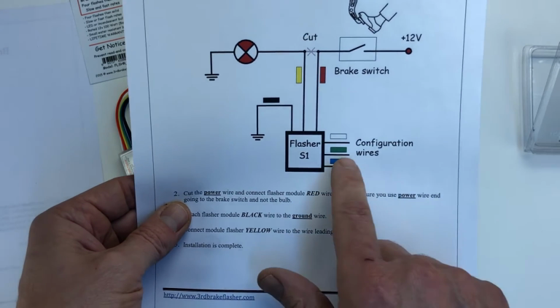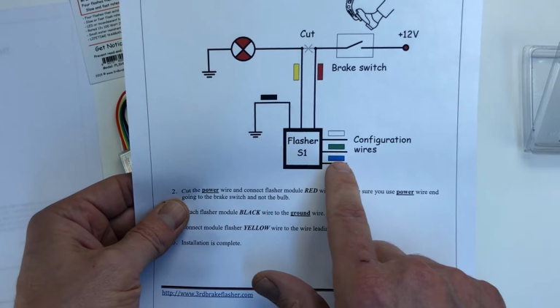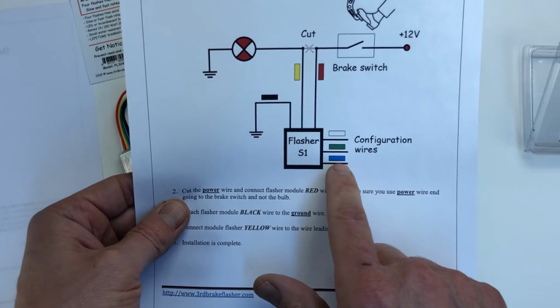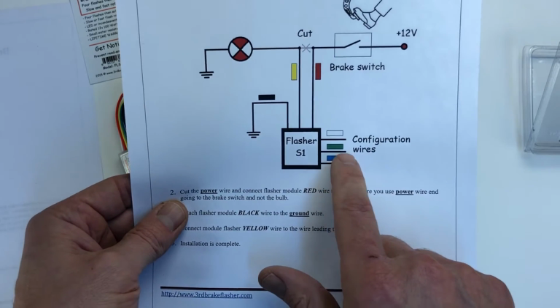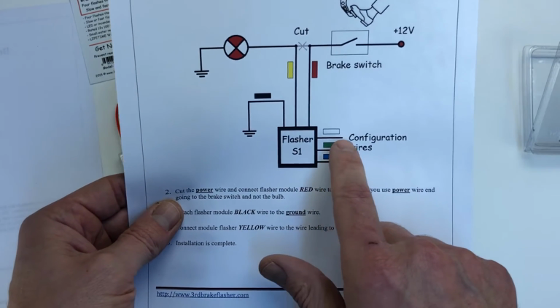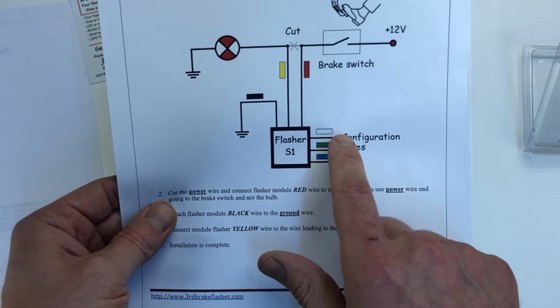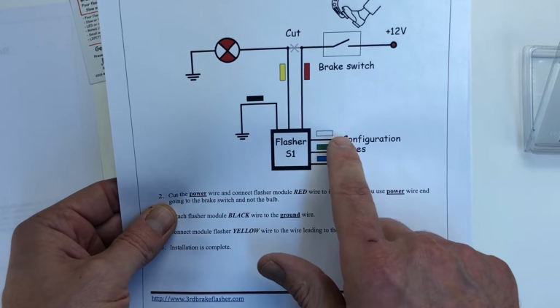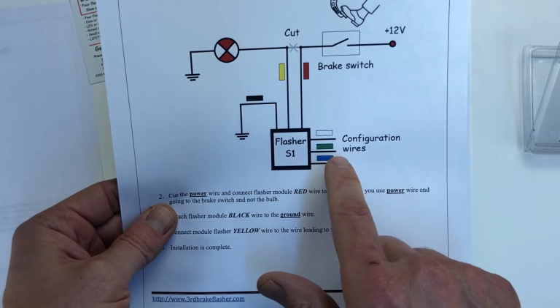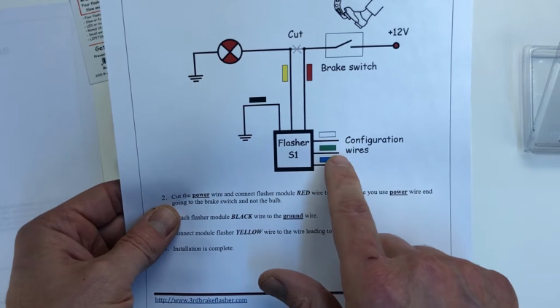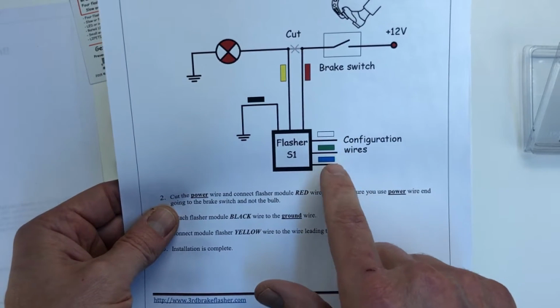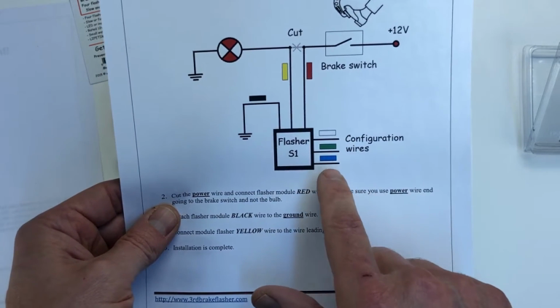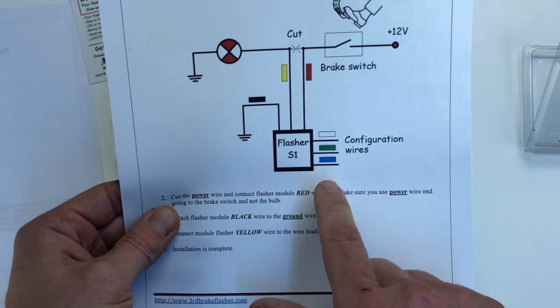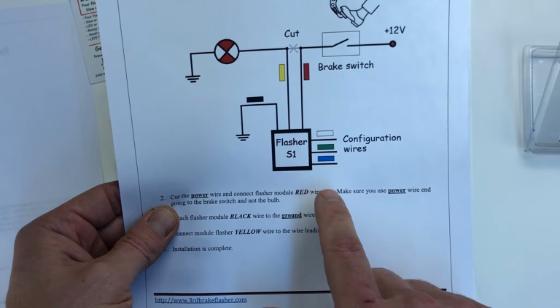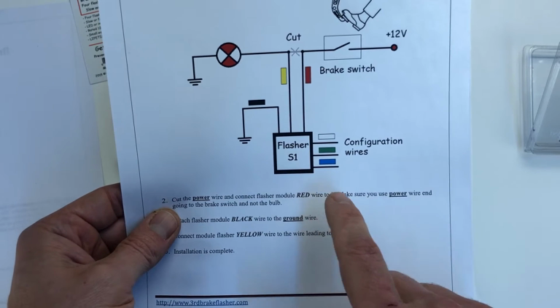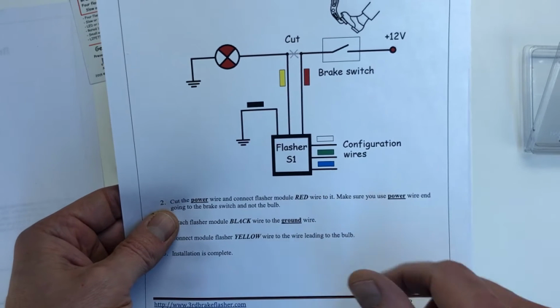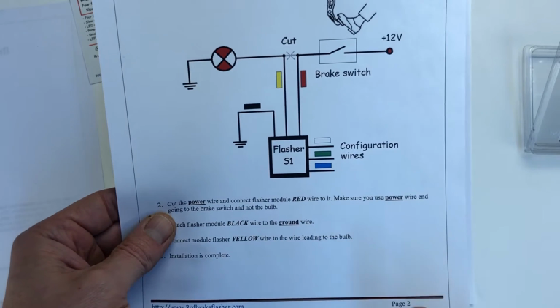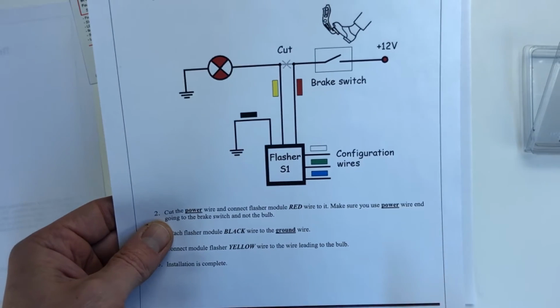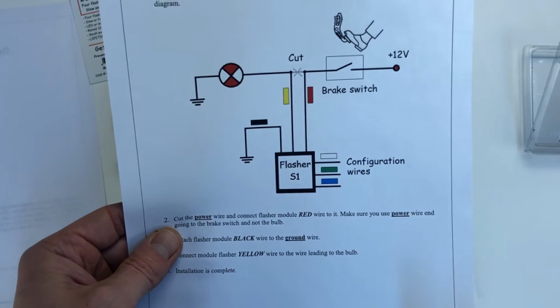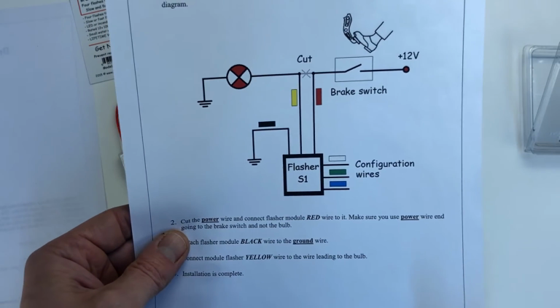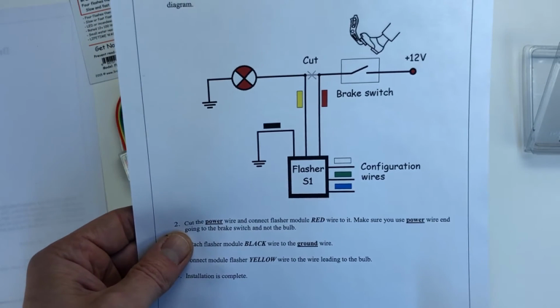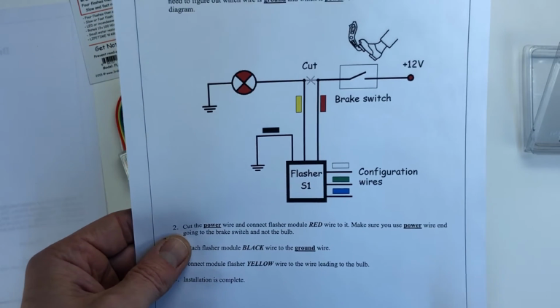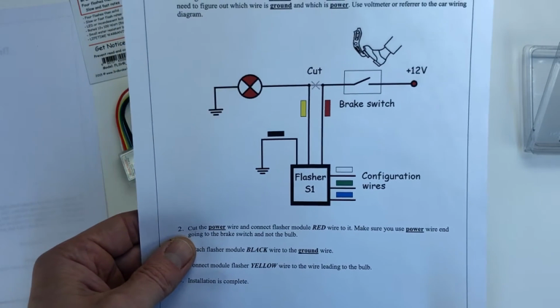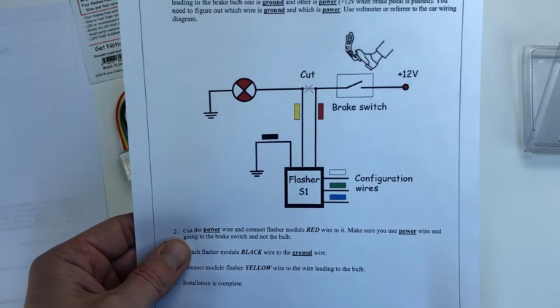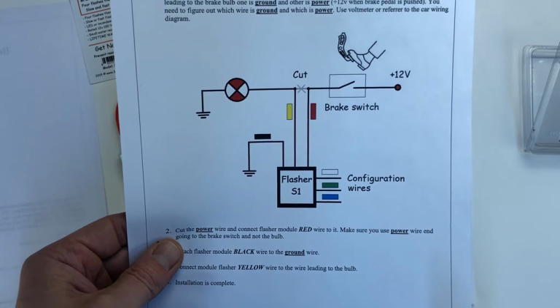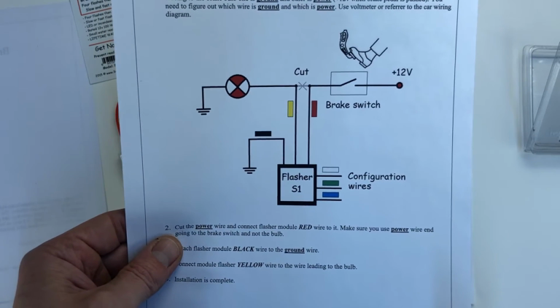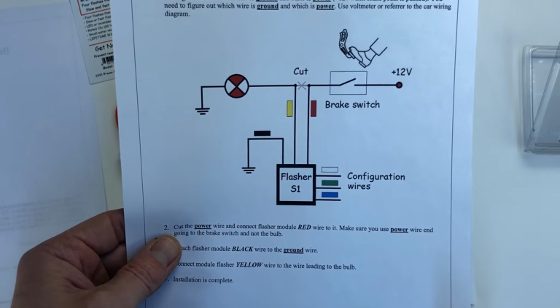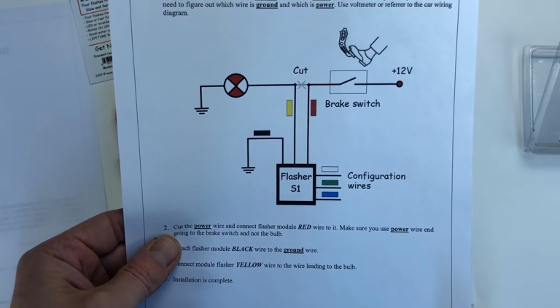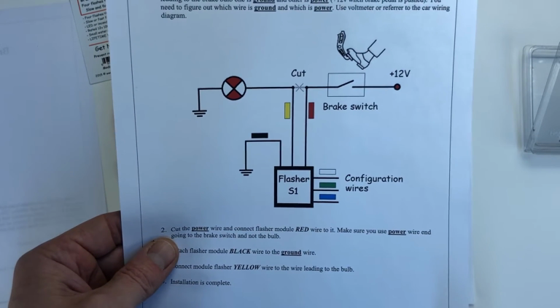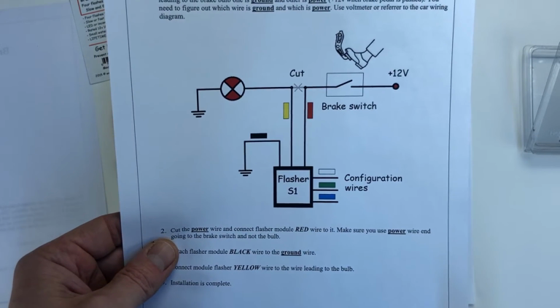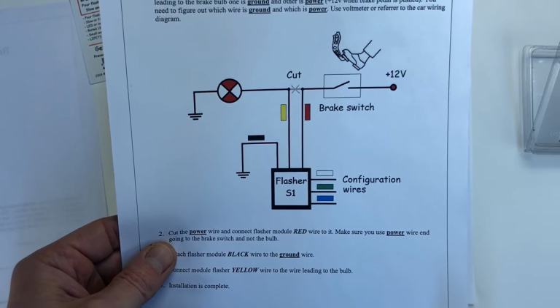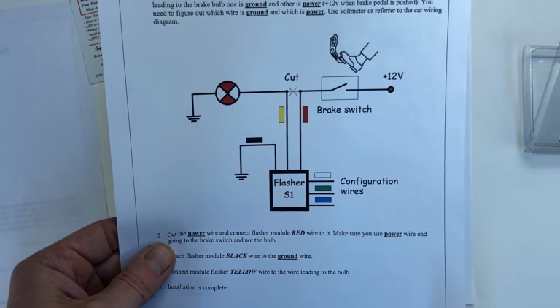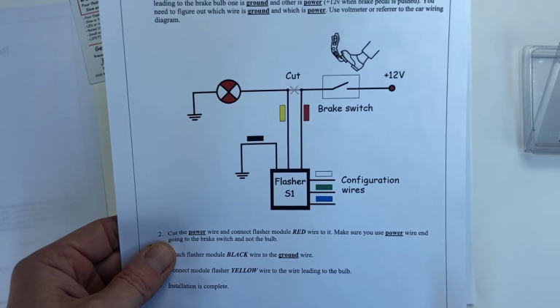There are three wires — white, green, and blue — which are configuration wires. You can choose three different flashing rates using these.